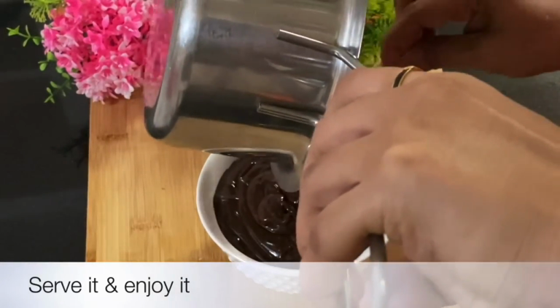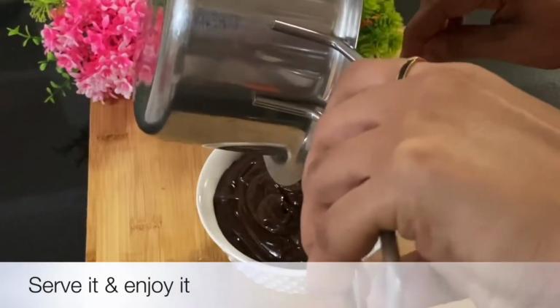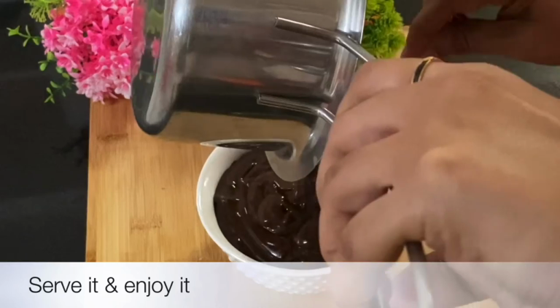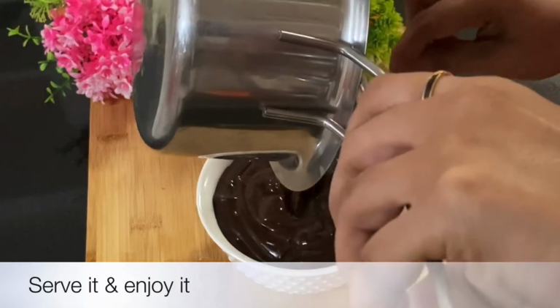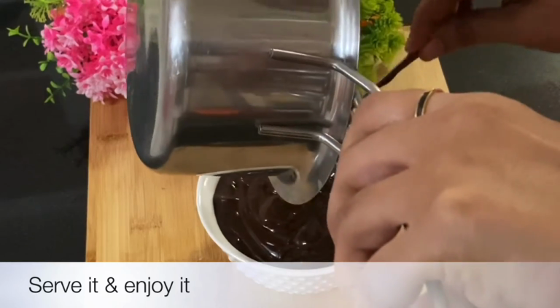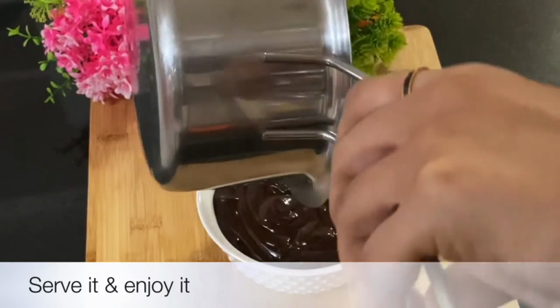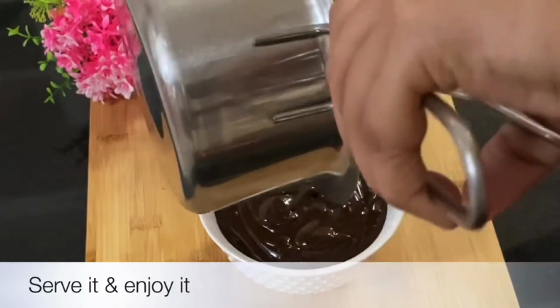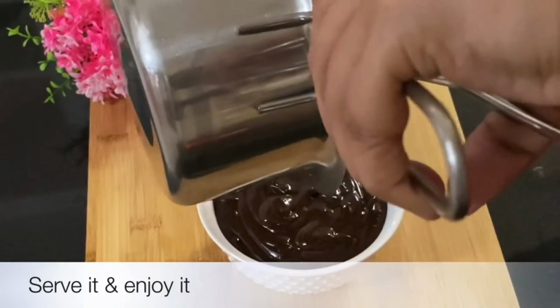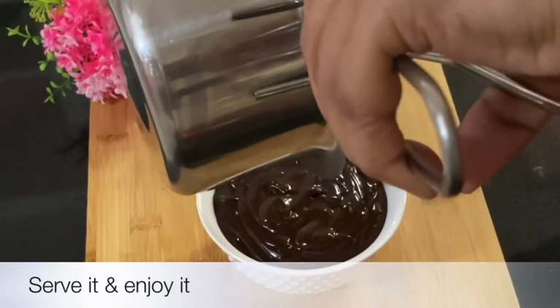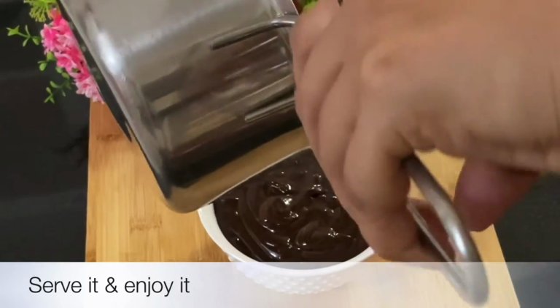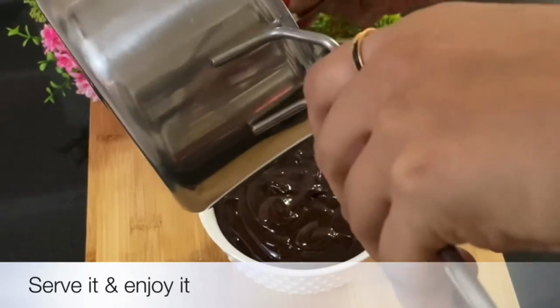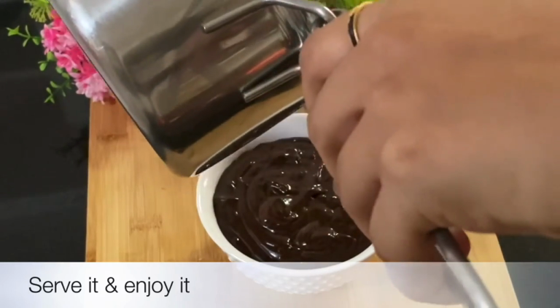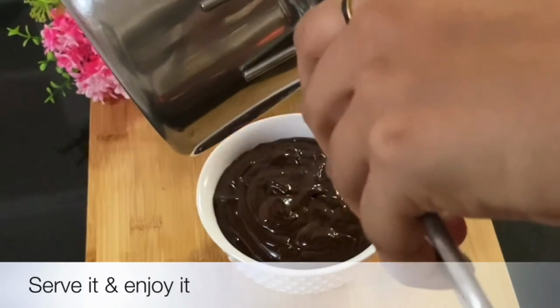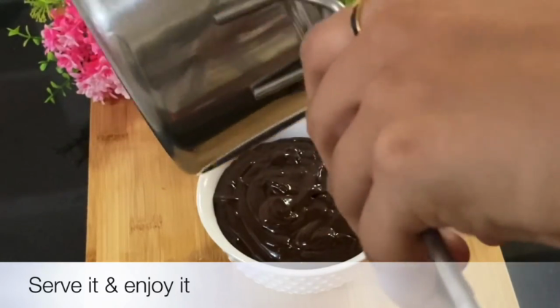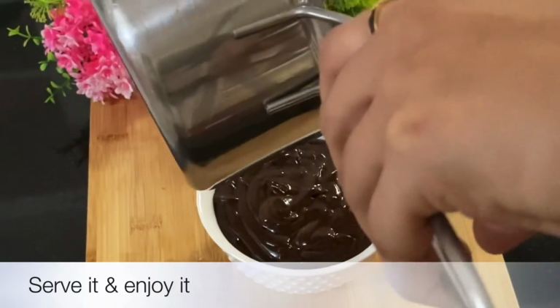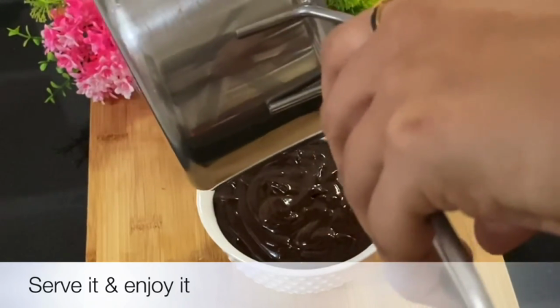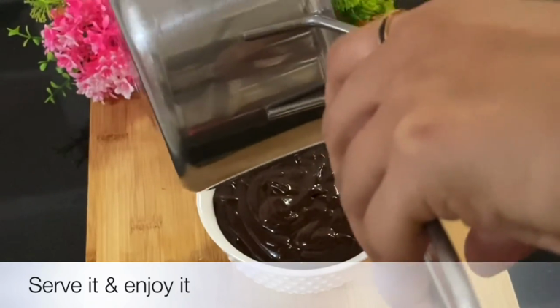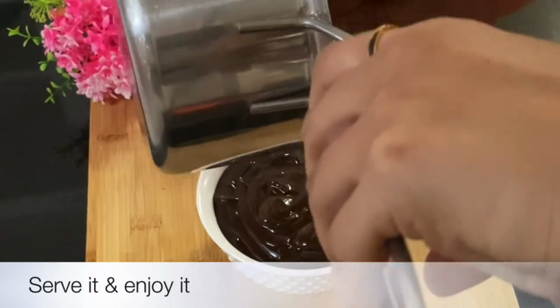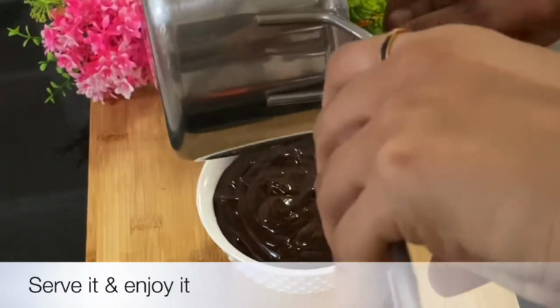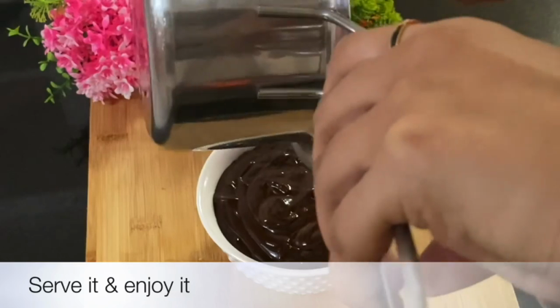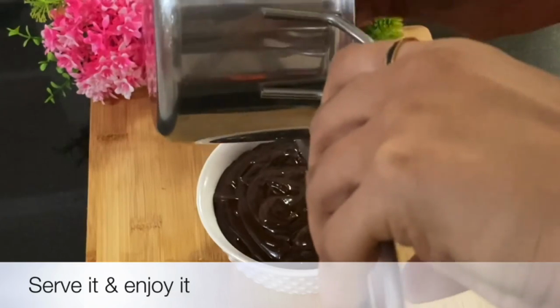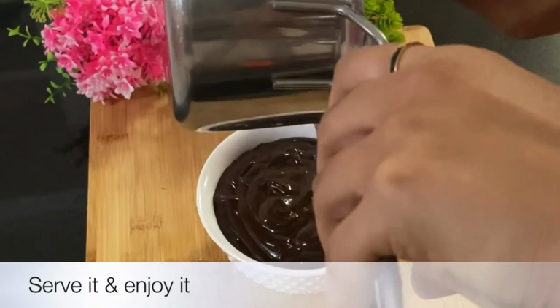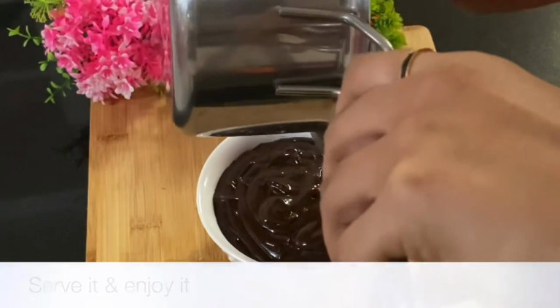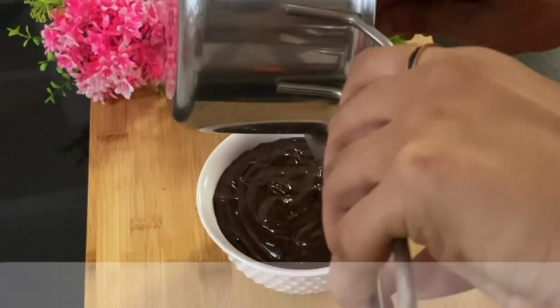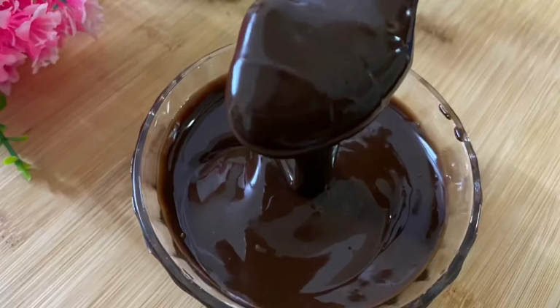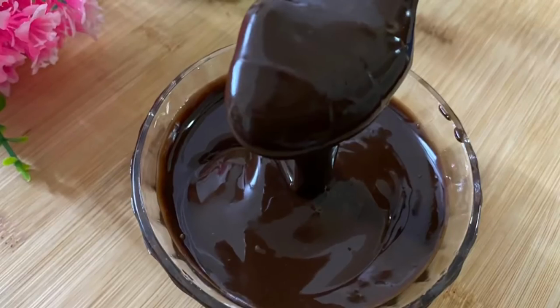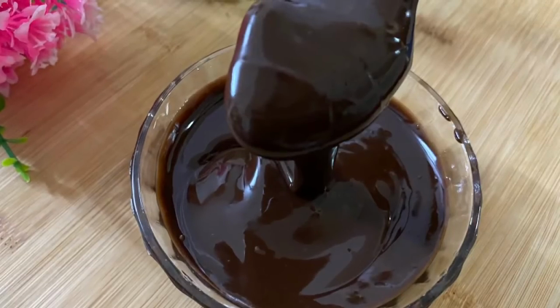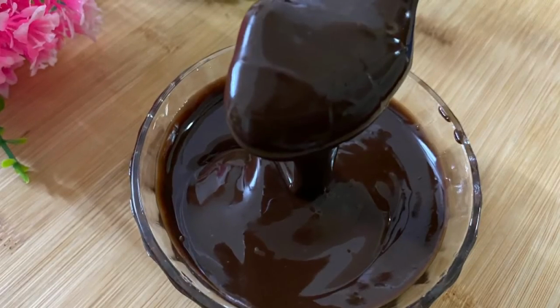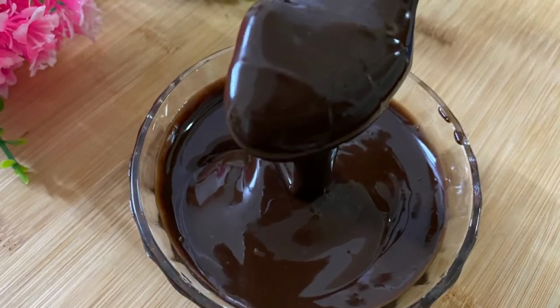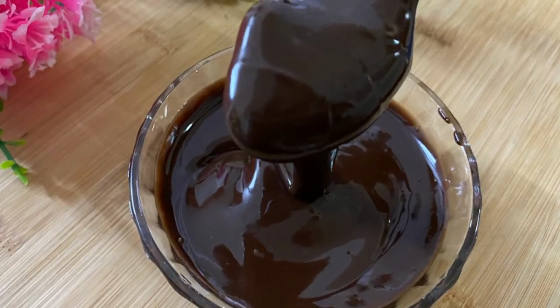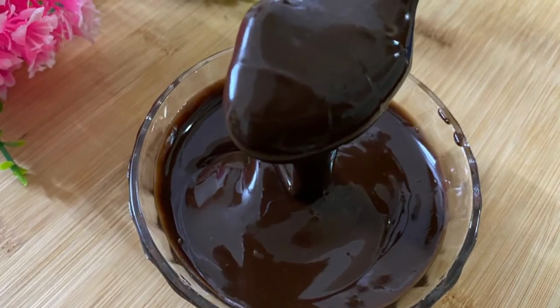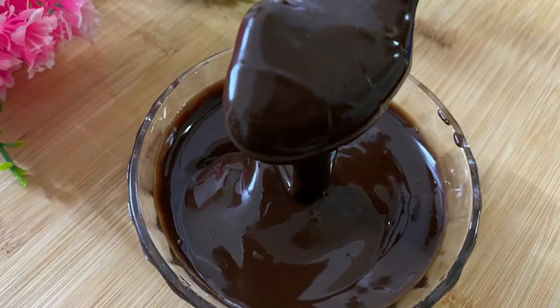I will try to get a chocolate sauce for this recipe. It is very easy to try, so definitely try it and make sure you have the recipe in the comment box.